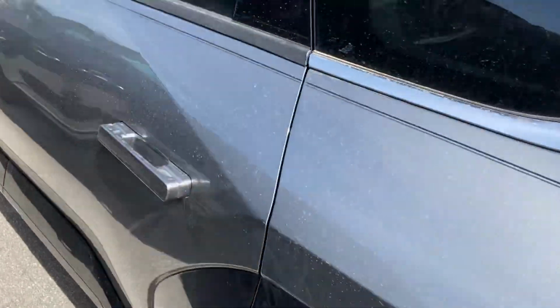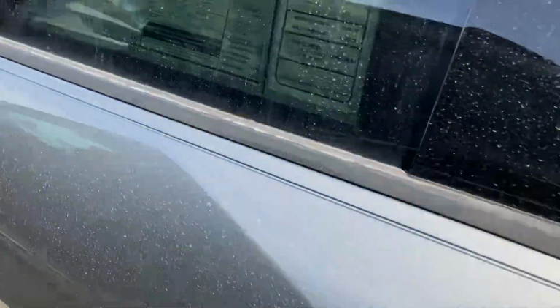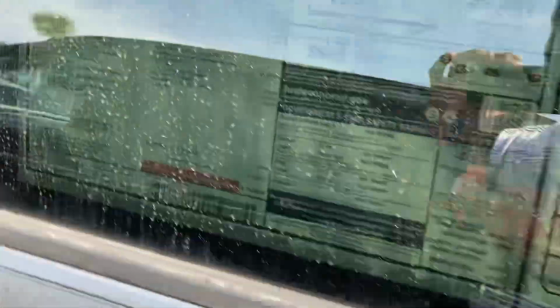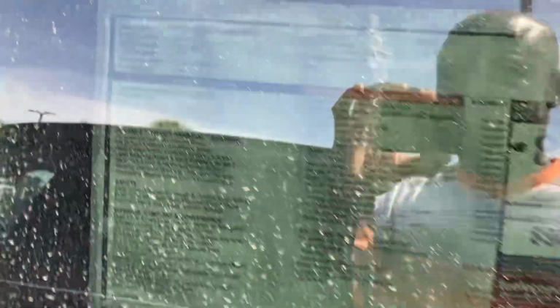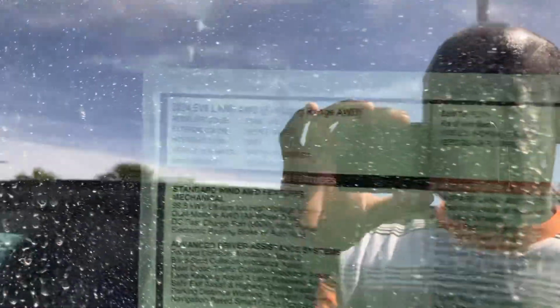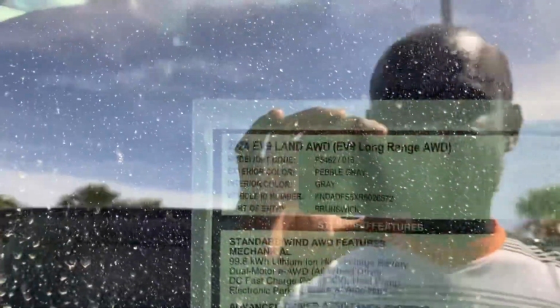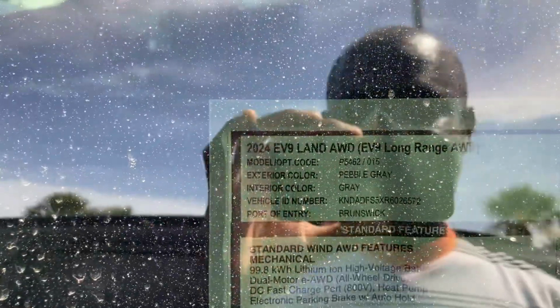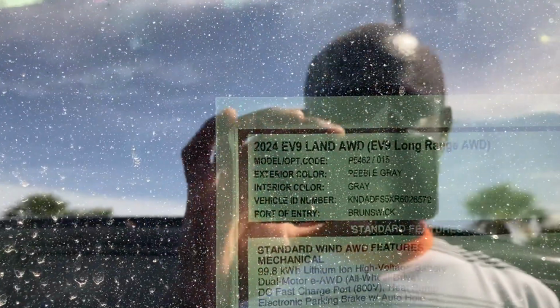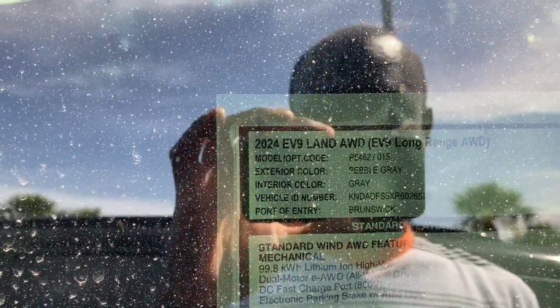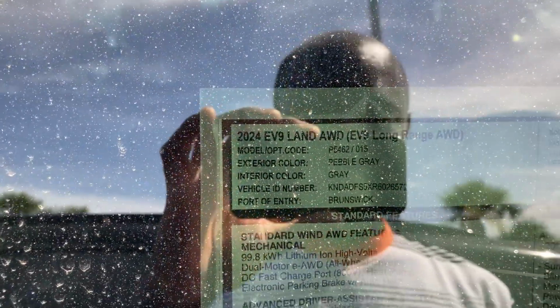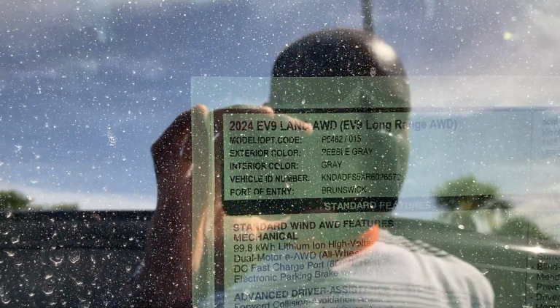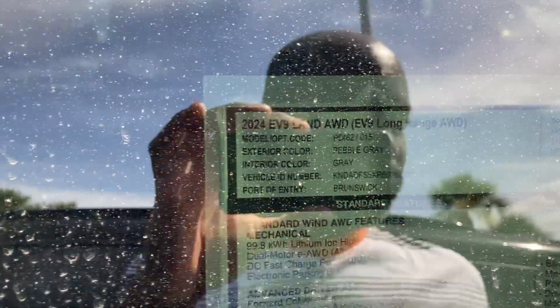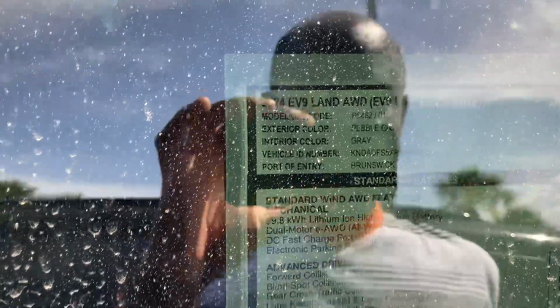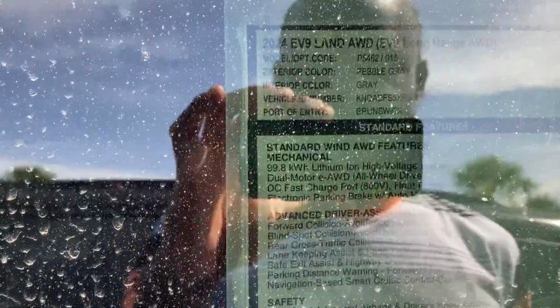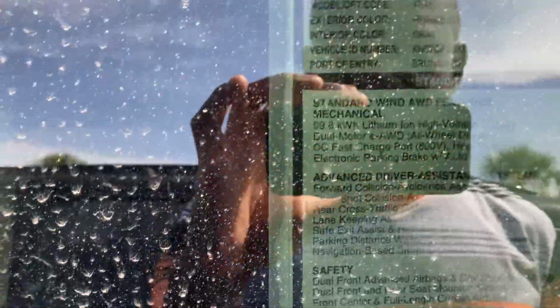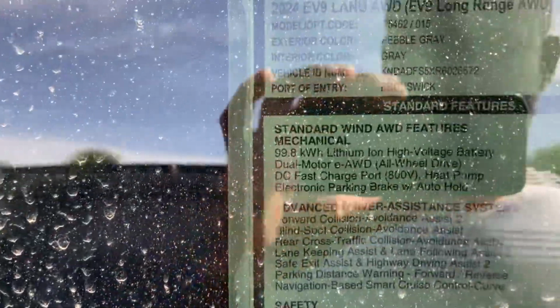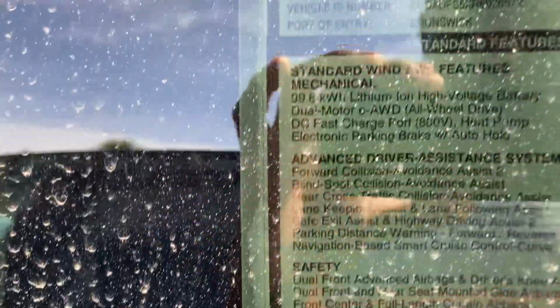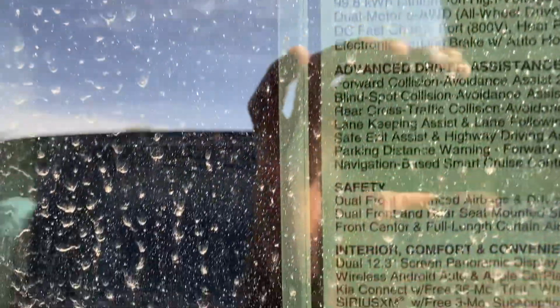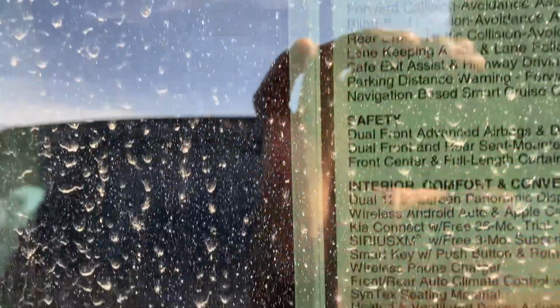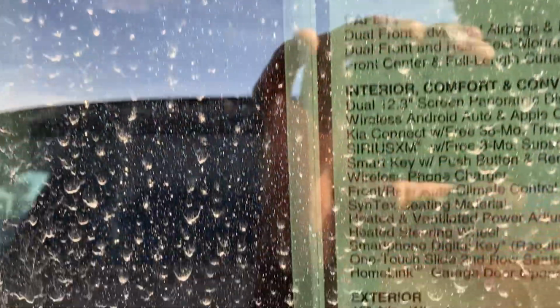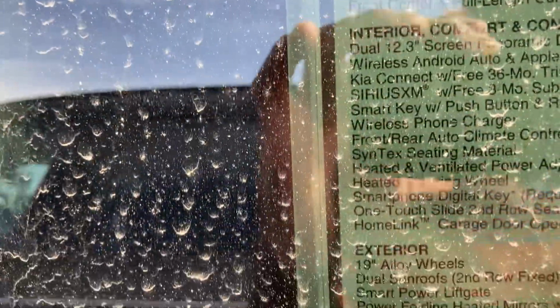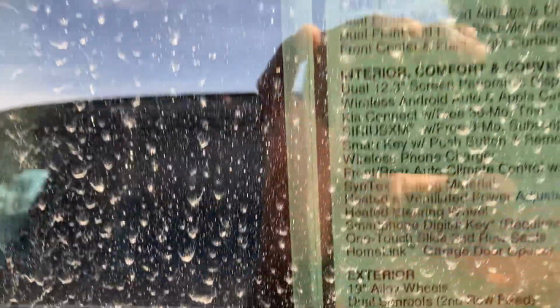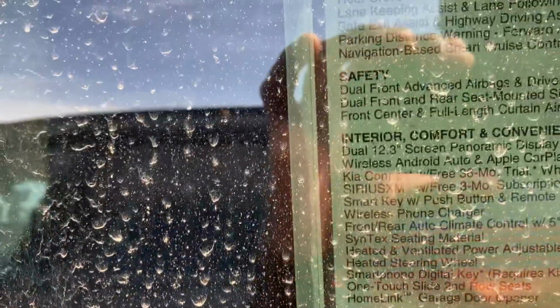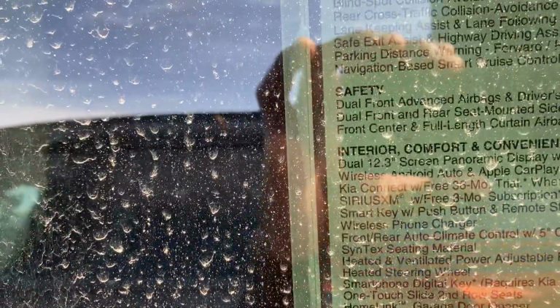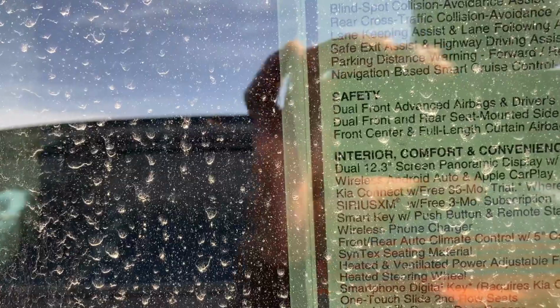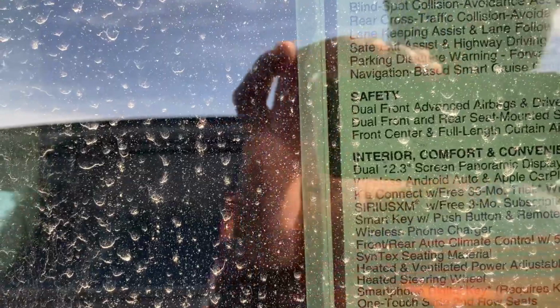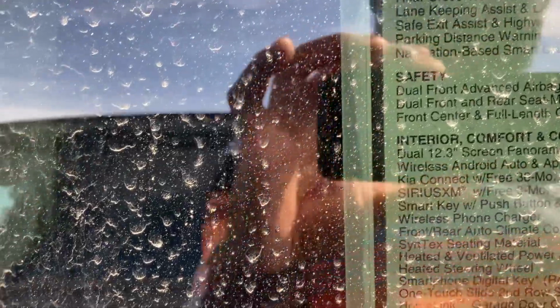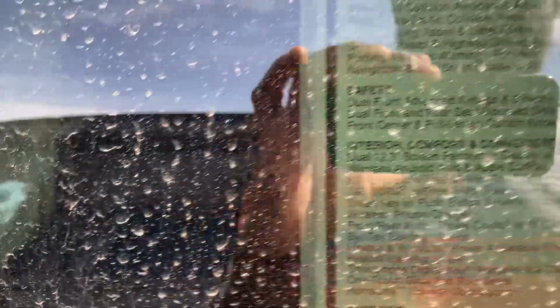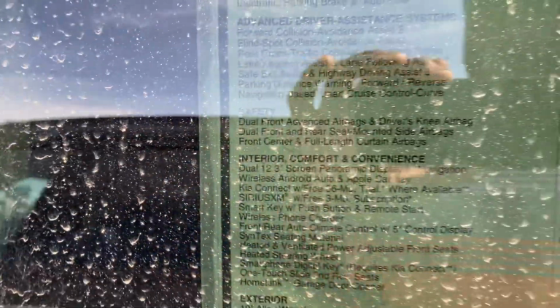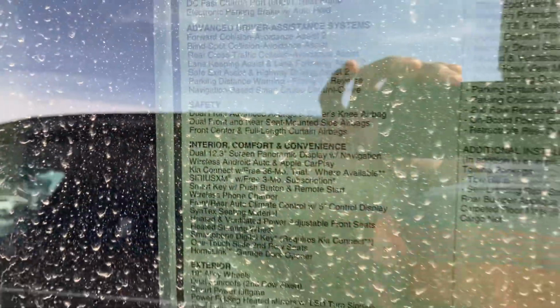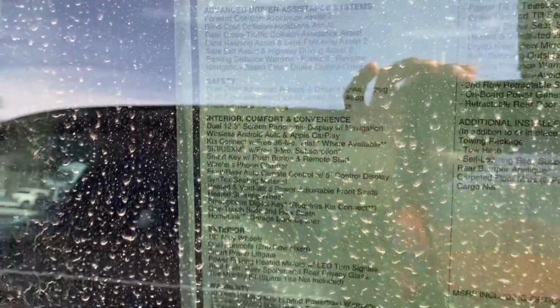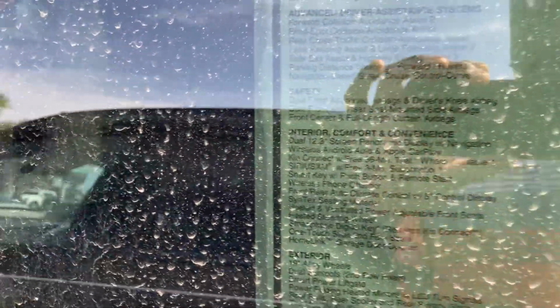Let me show you the window sticker. This is a 2024 EV9 — this is a Land edition, long range, so you get a dual battery pack. Come with a lot of features for the money: Kia Connect, XM Sirius radio, smart key, remote engine start.